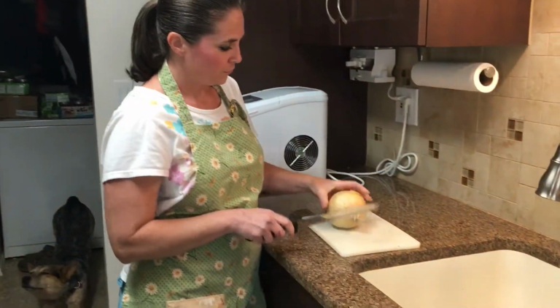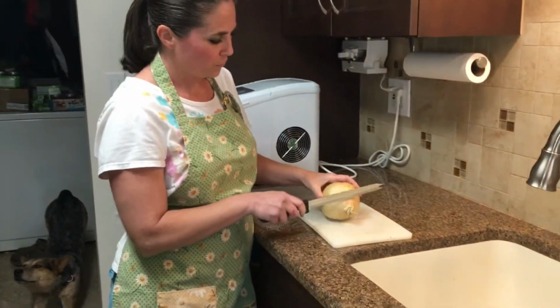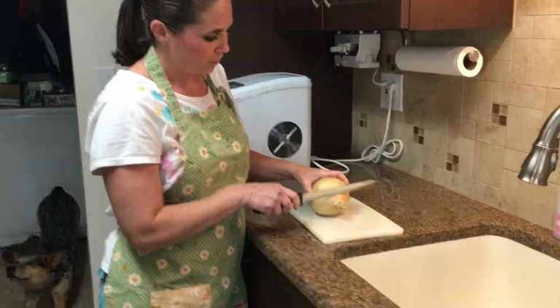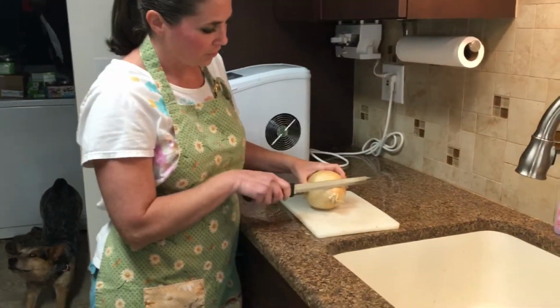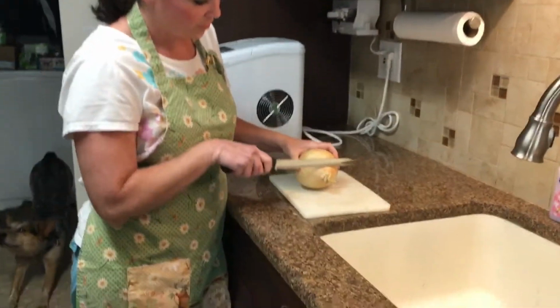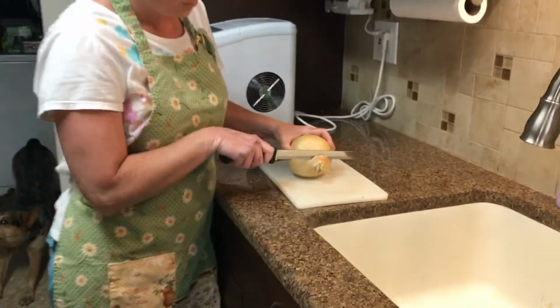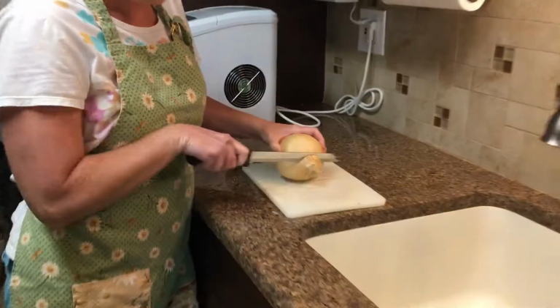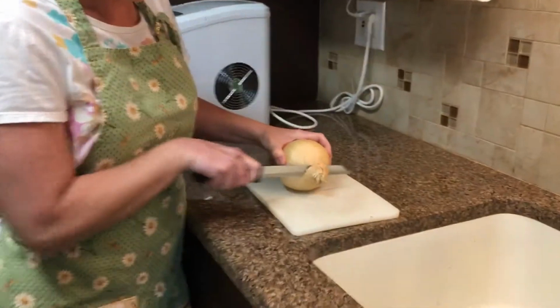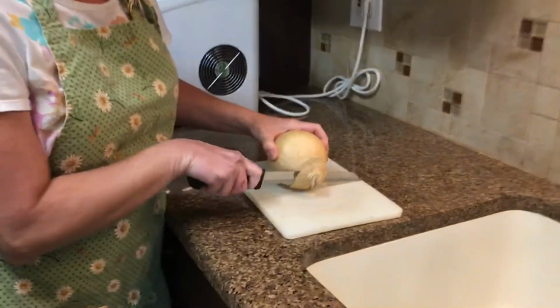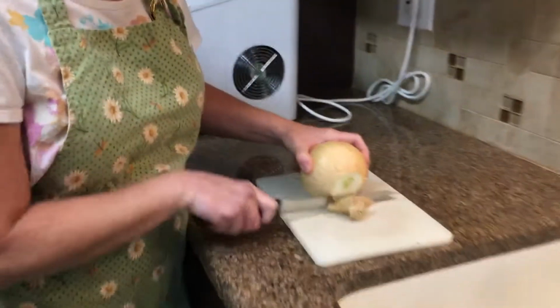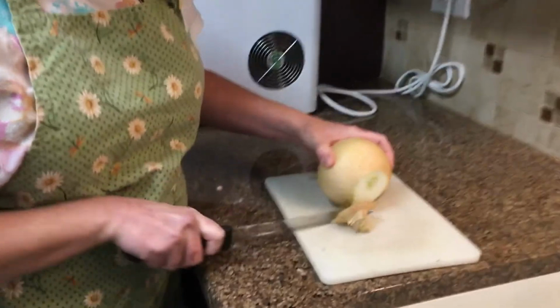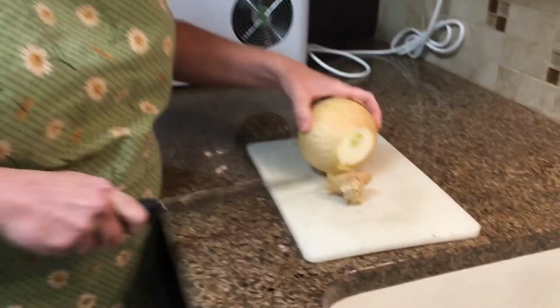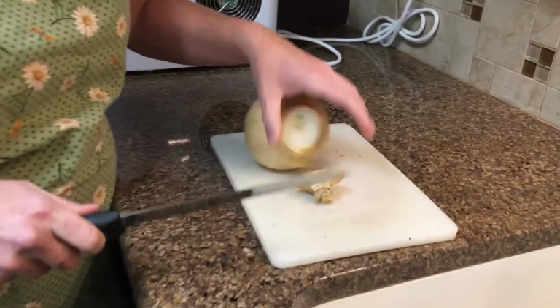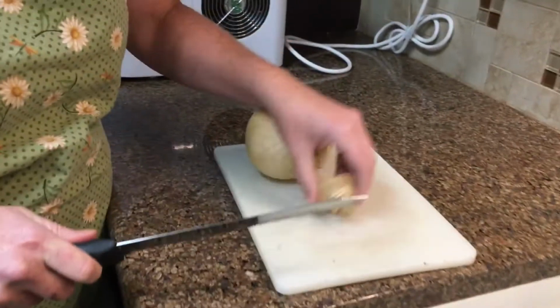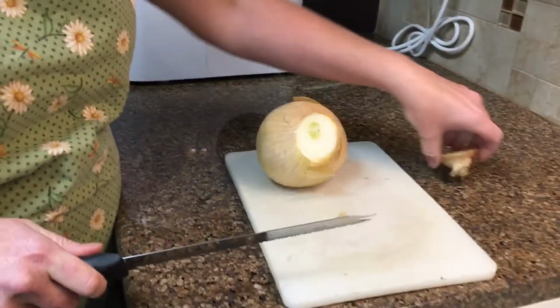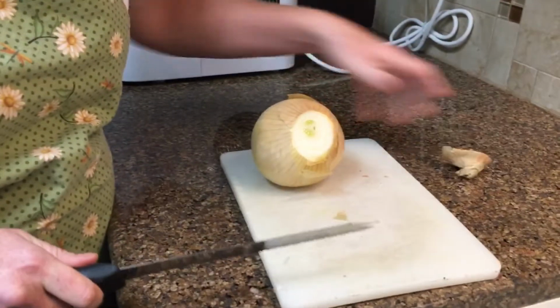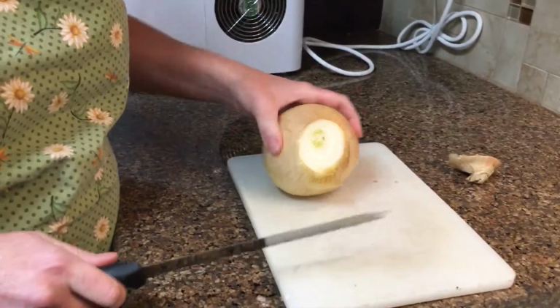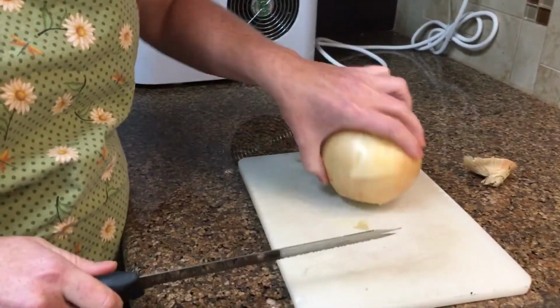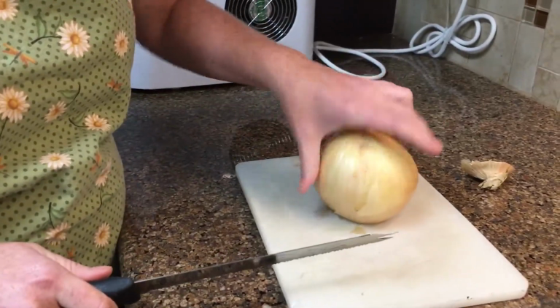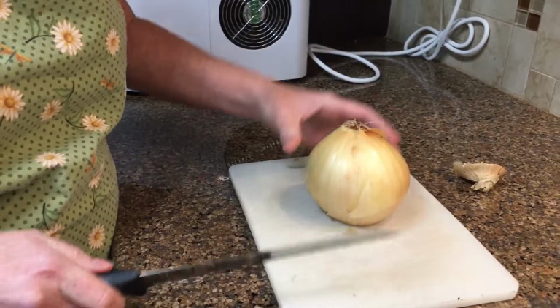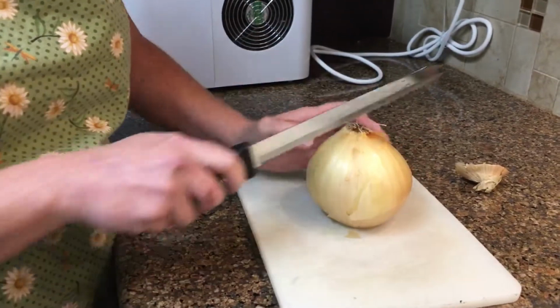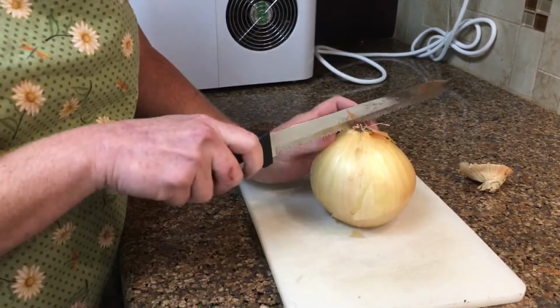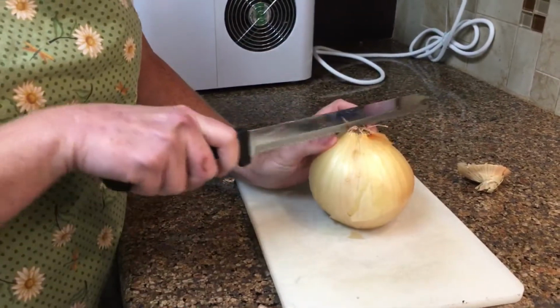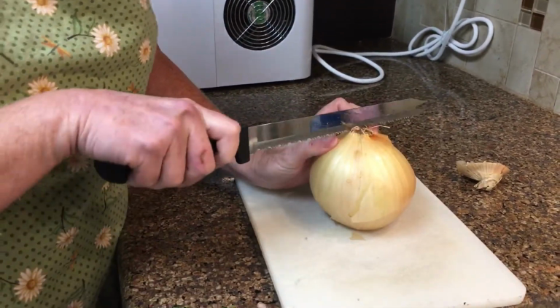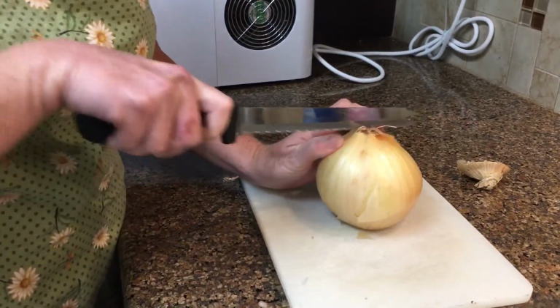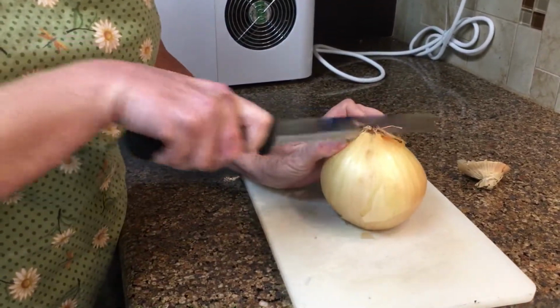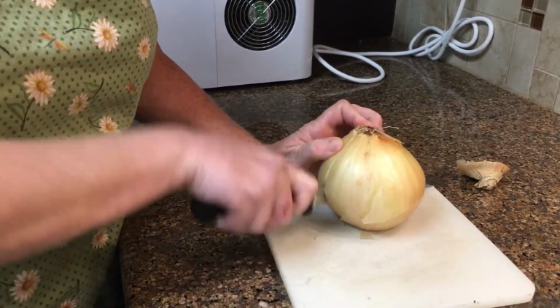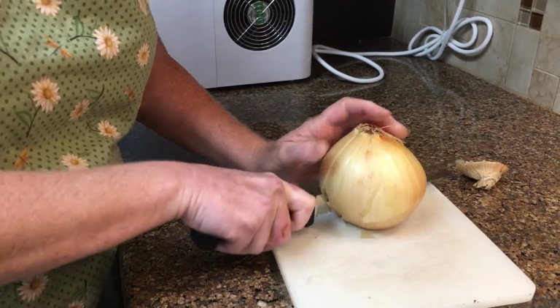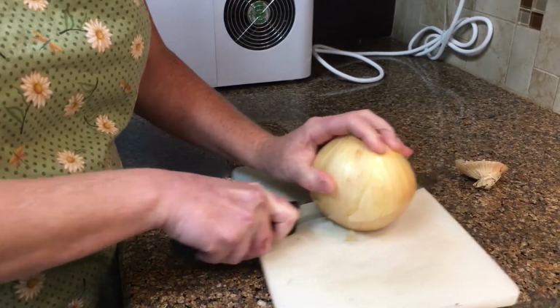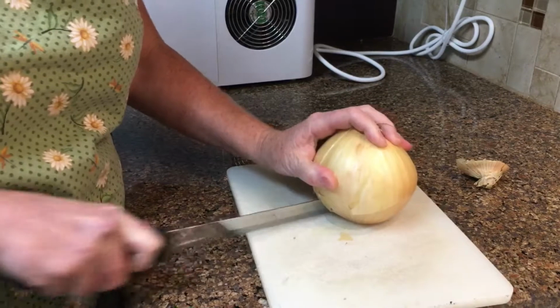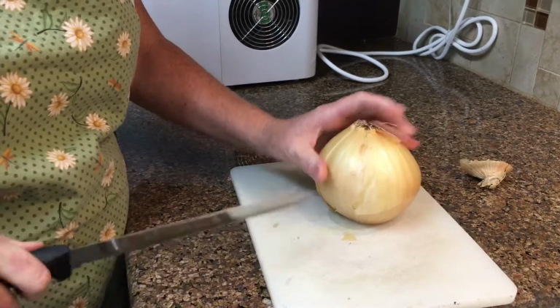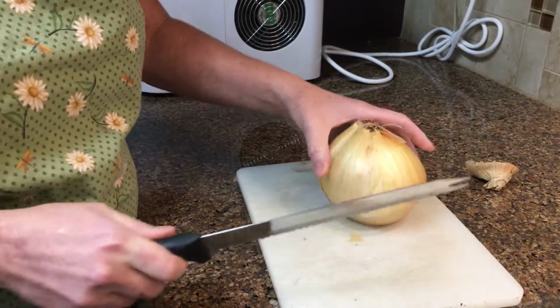First of all, cut this end off, turn it on its end, and cut it in half.